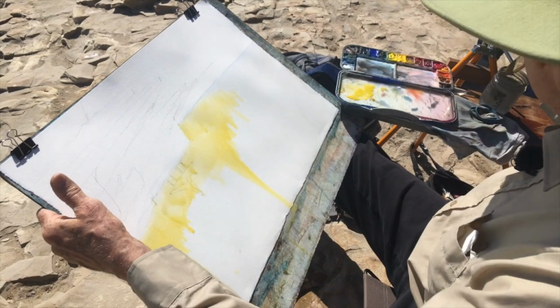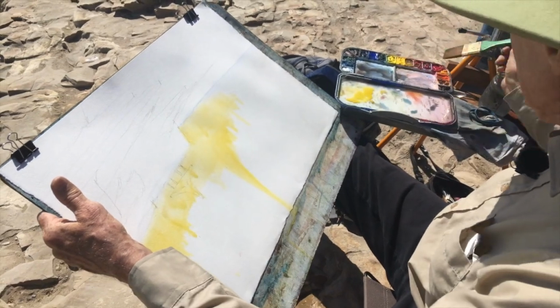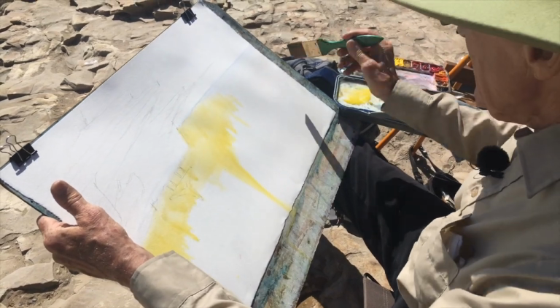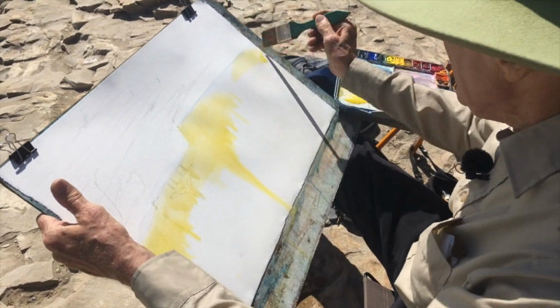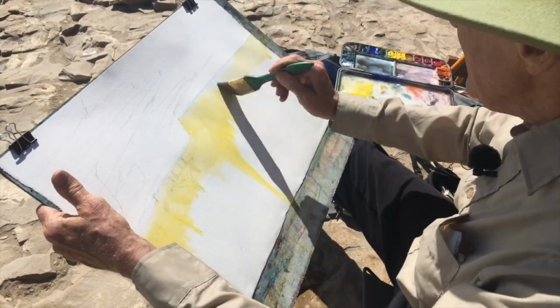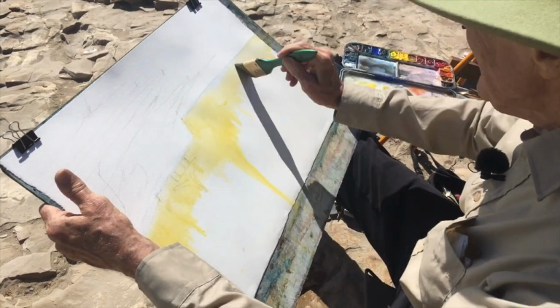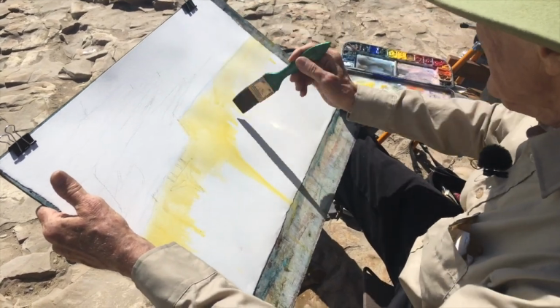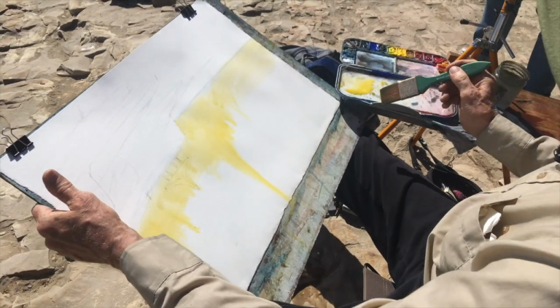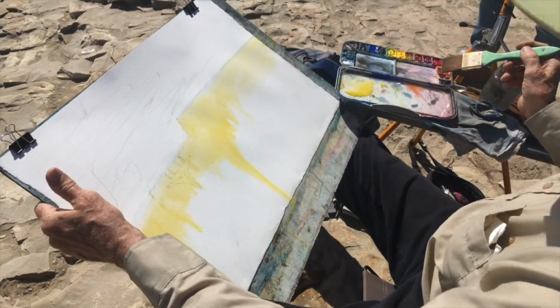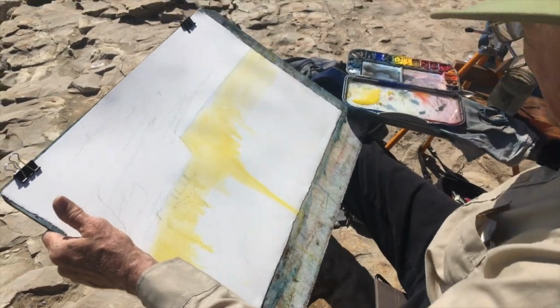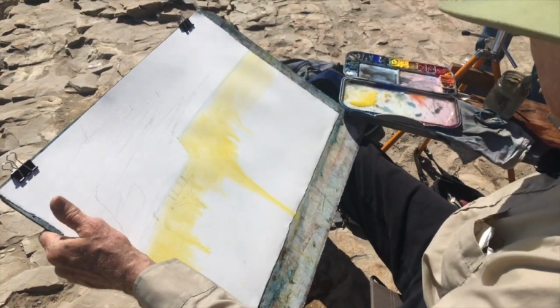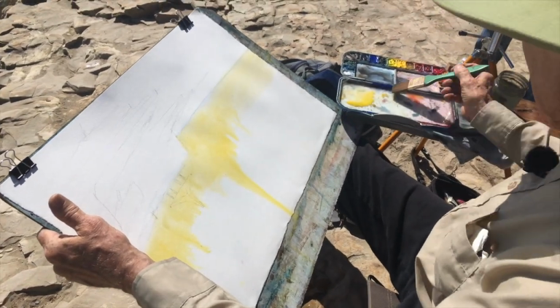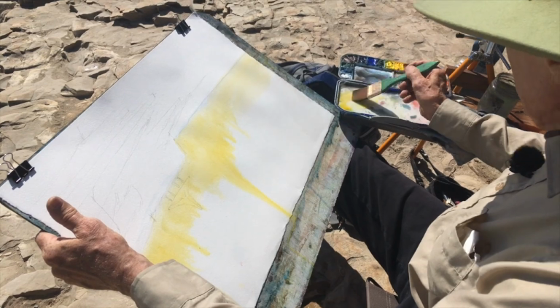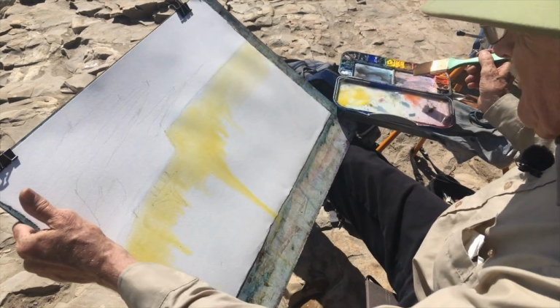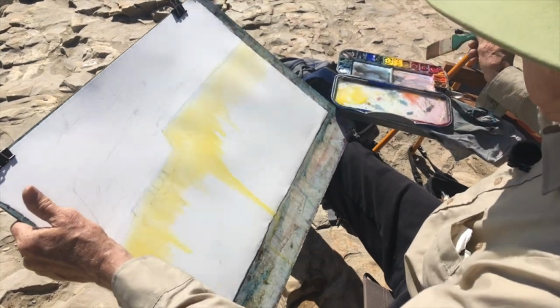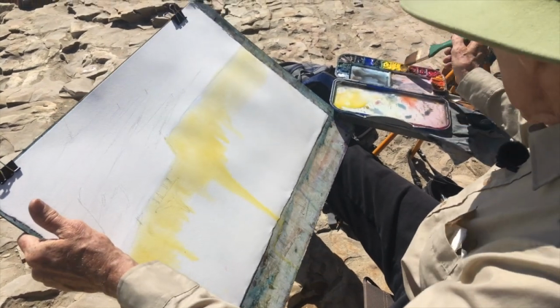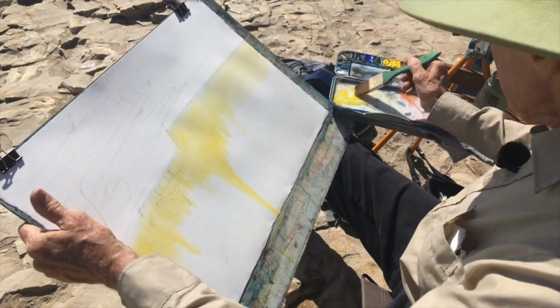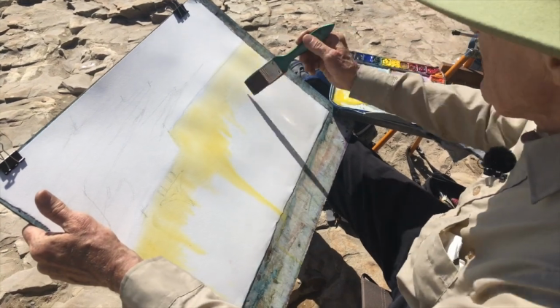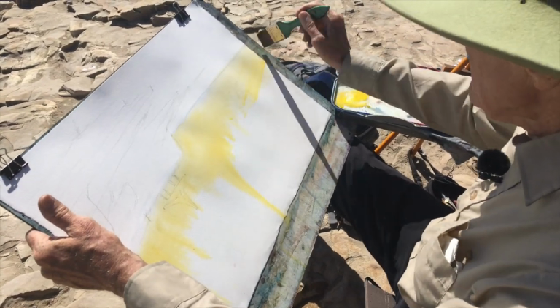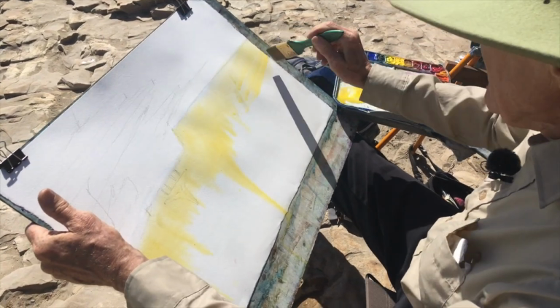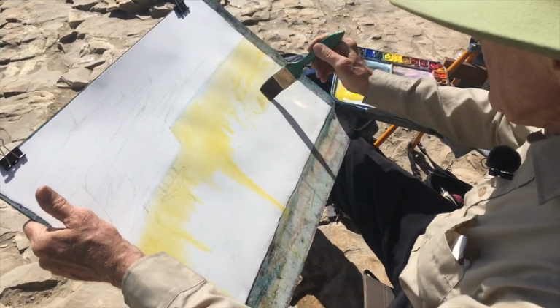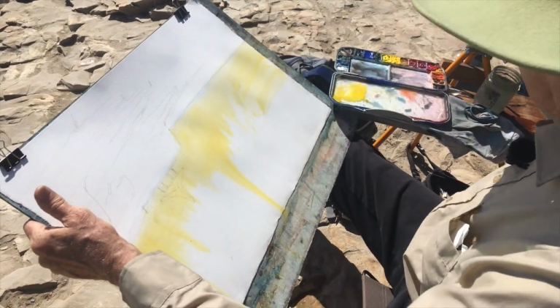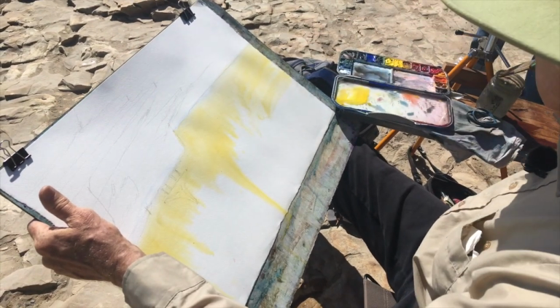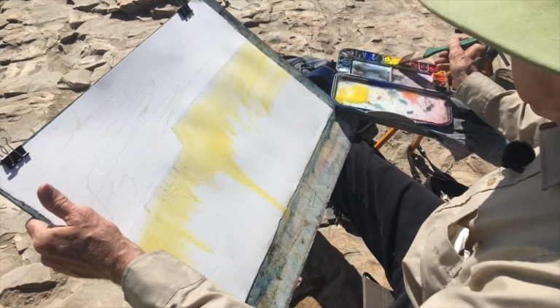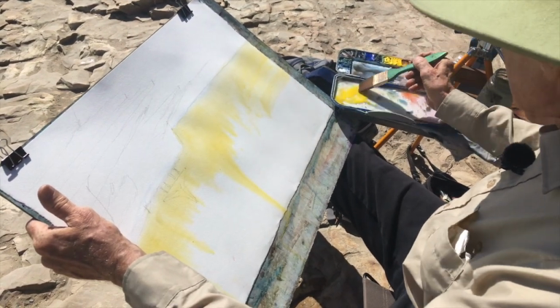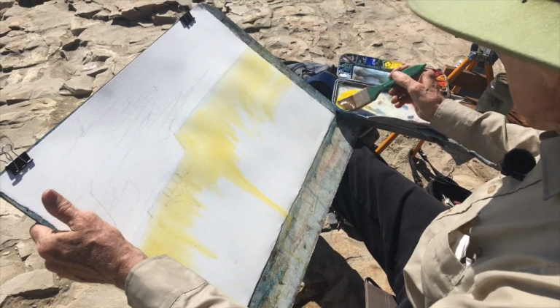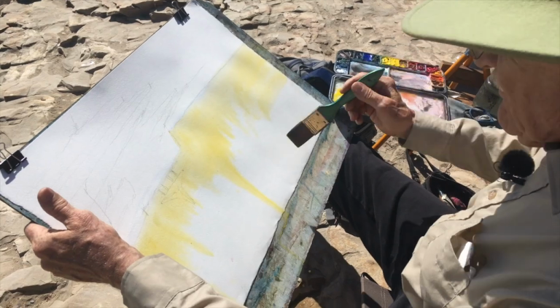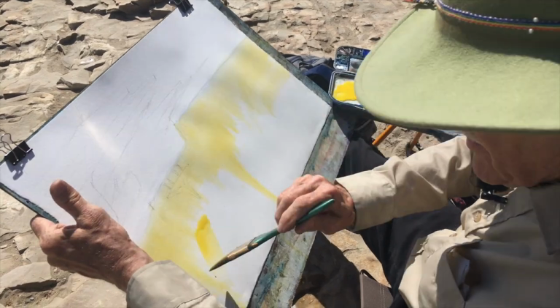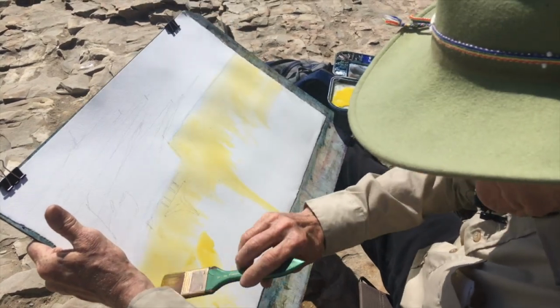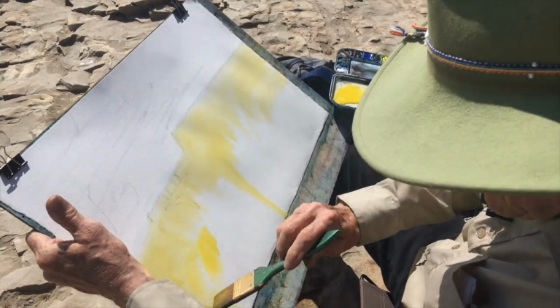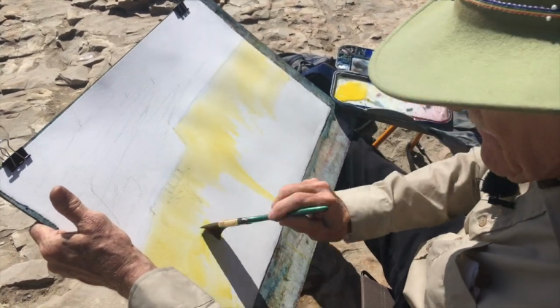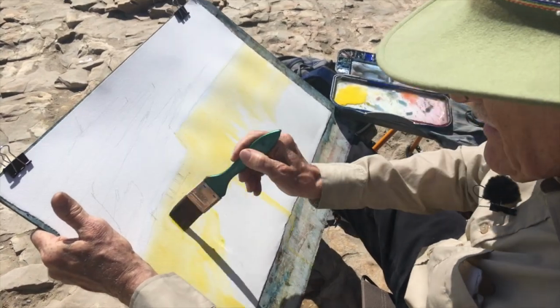This yellow paint — this is Hansa. I believe this is Hansa yellow deep, in case you are interested. I like that color. That is one of my favorite yellows.